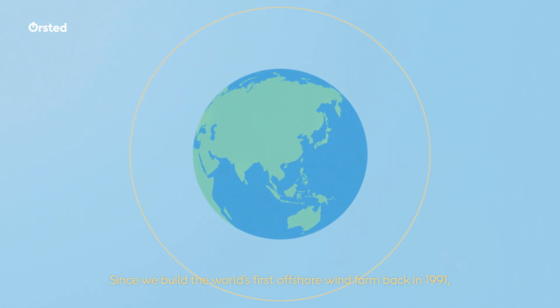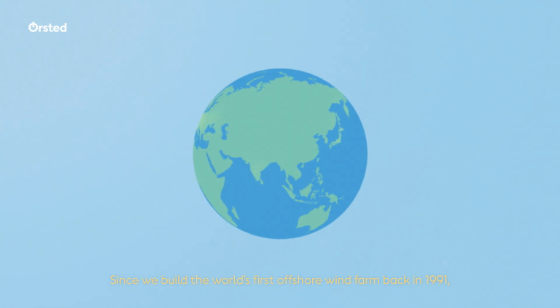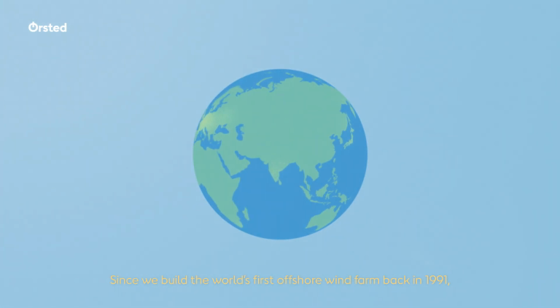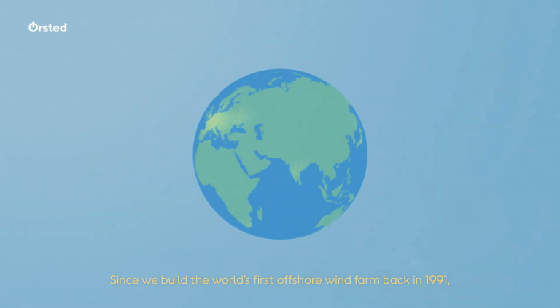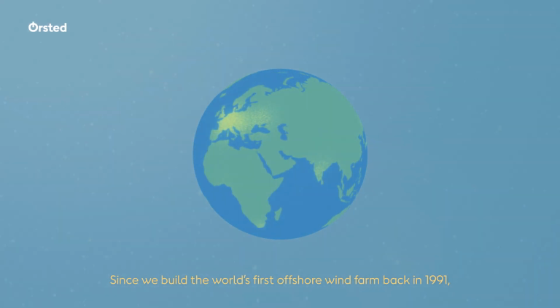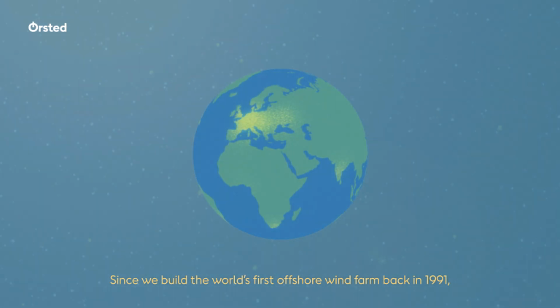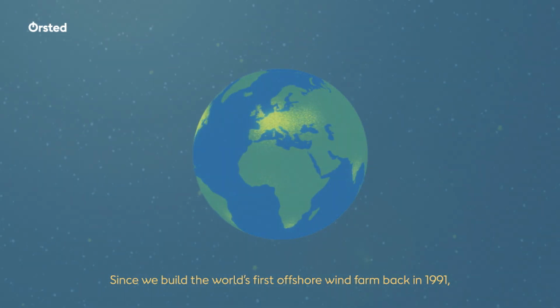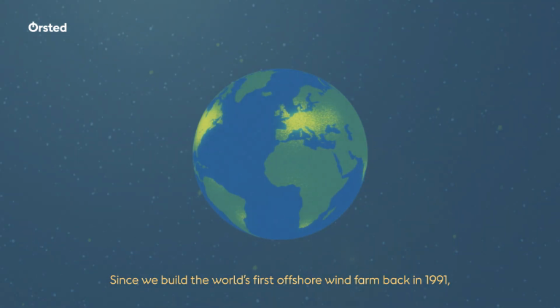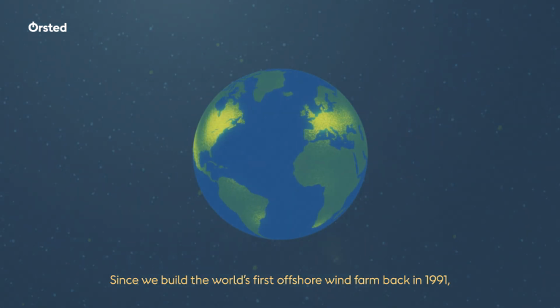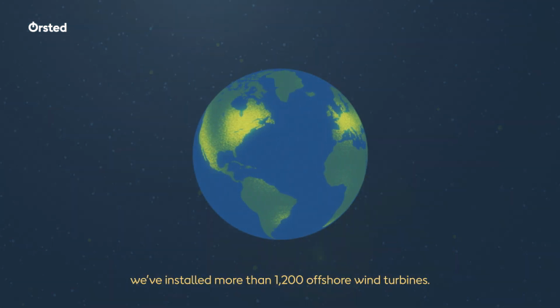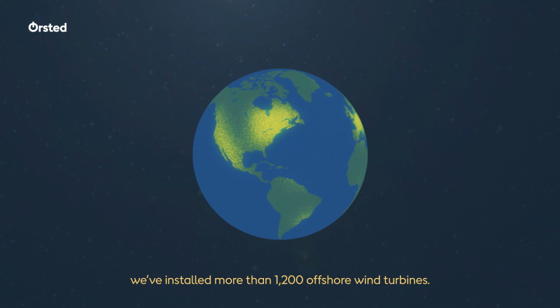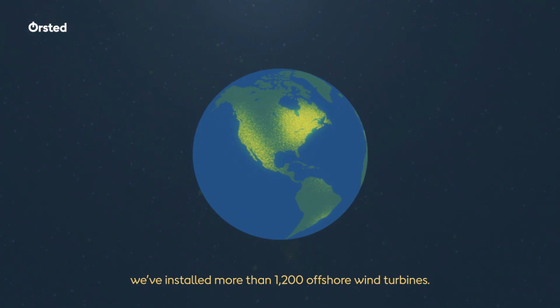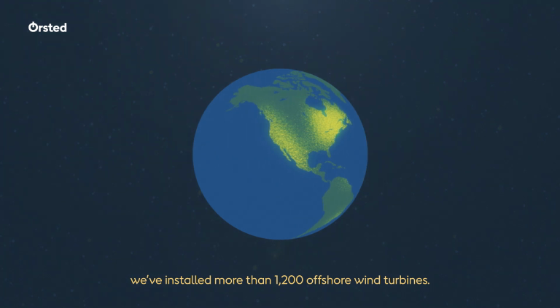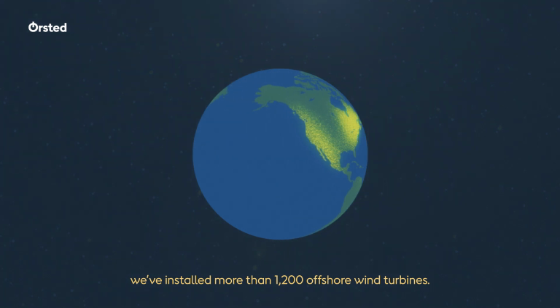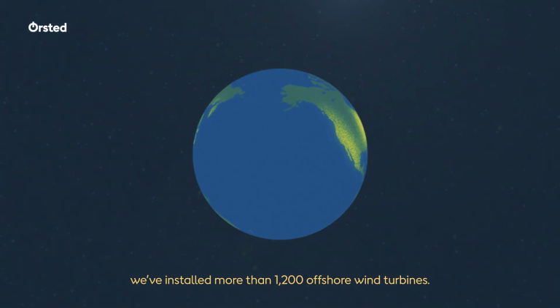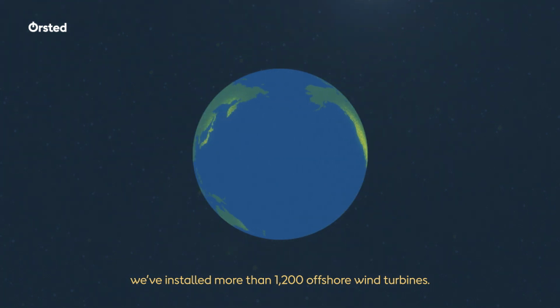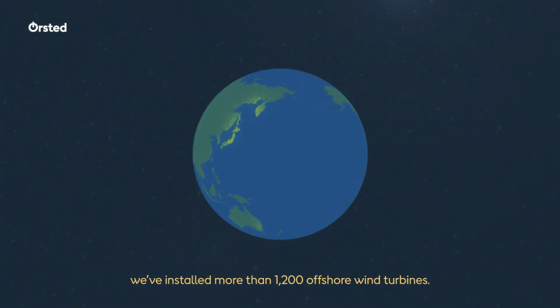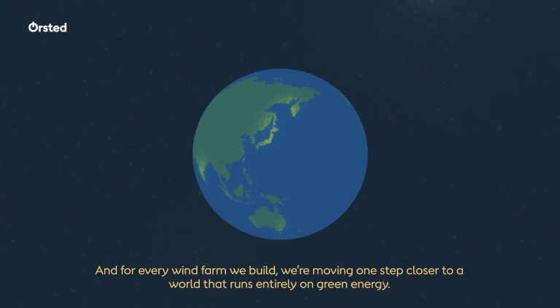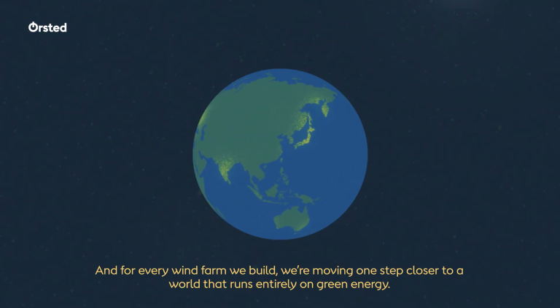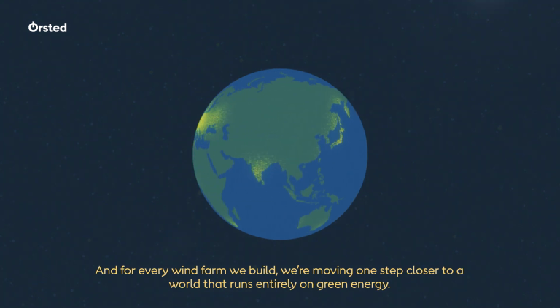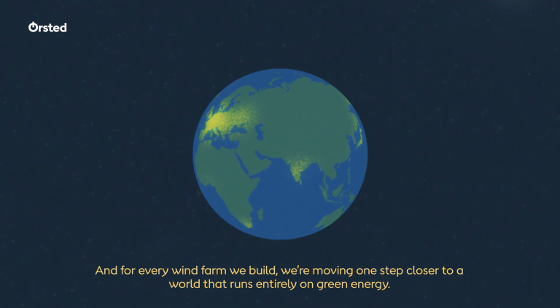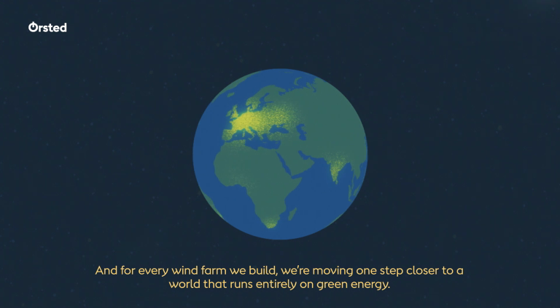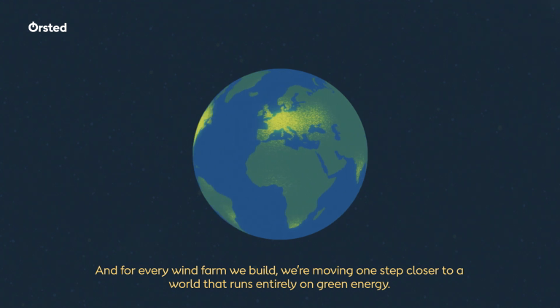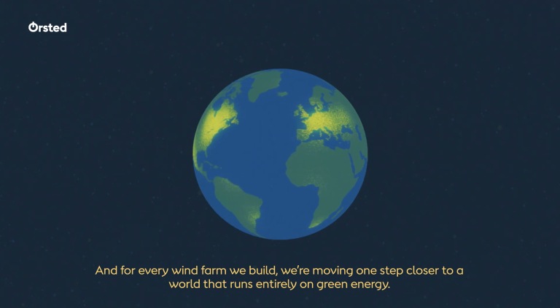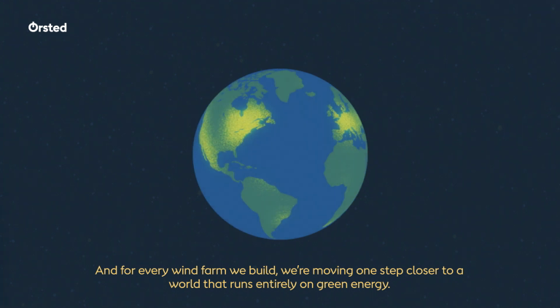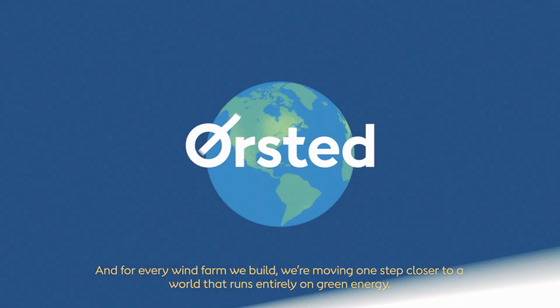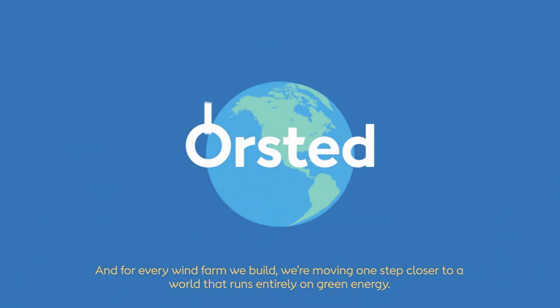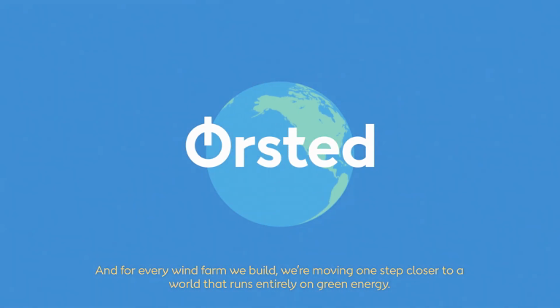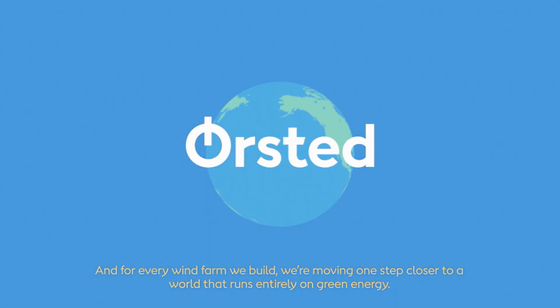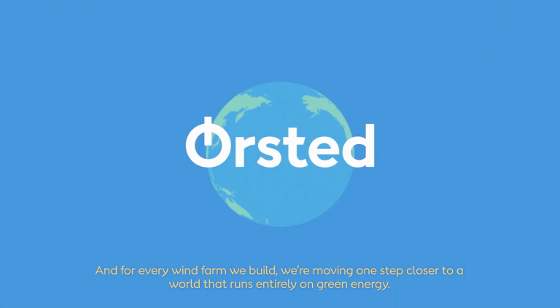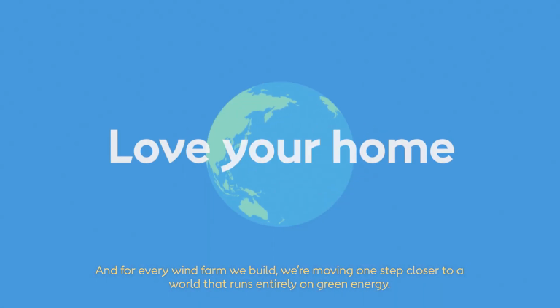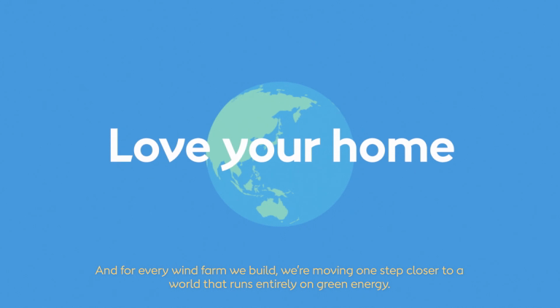Since we built the world's first offshore wind farm back in 1991, we've installed more than 1,200 offshore wind turbines. And for every wind farm we build, we're moving one step closer to a world that runs entirely on green energy.